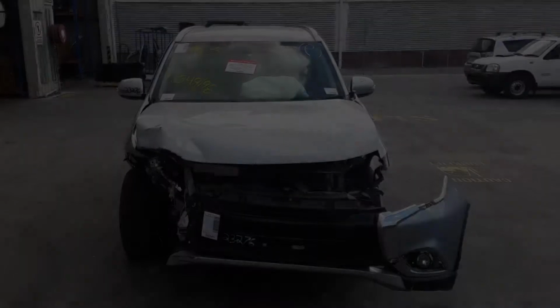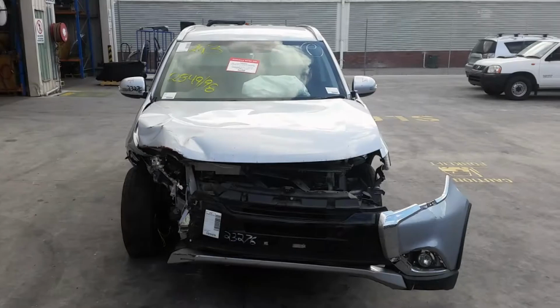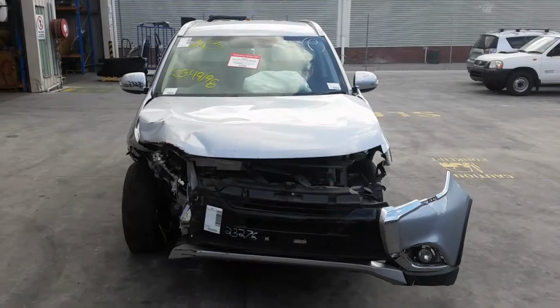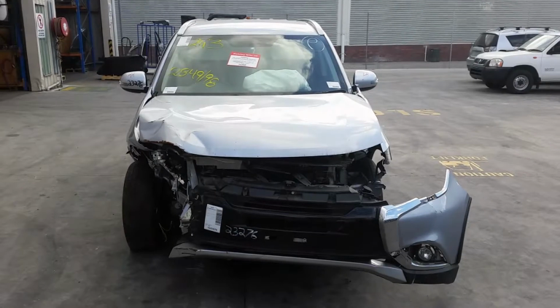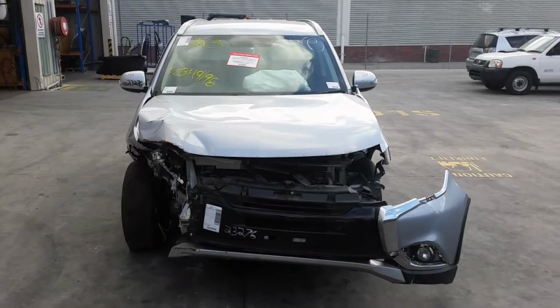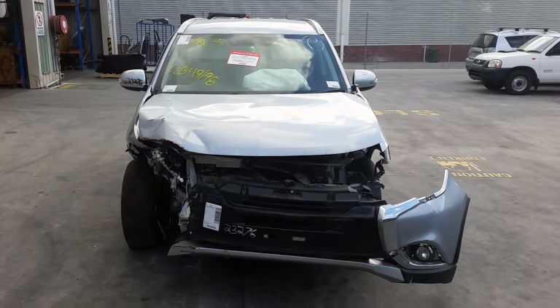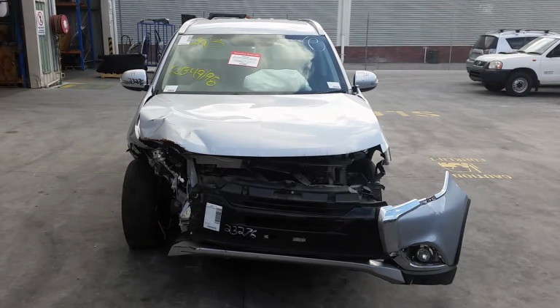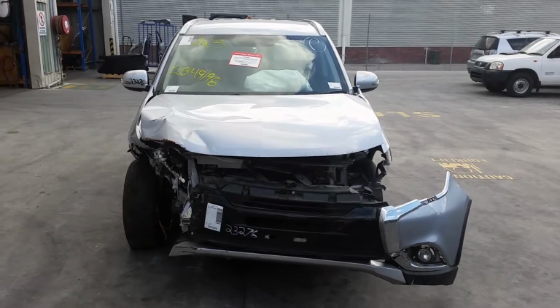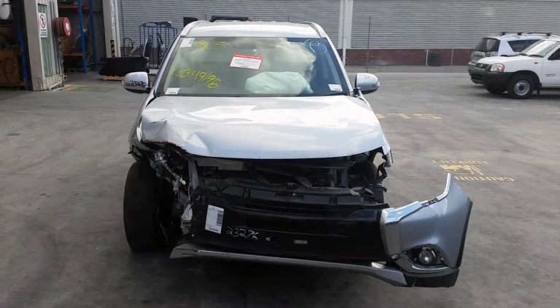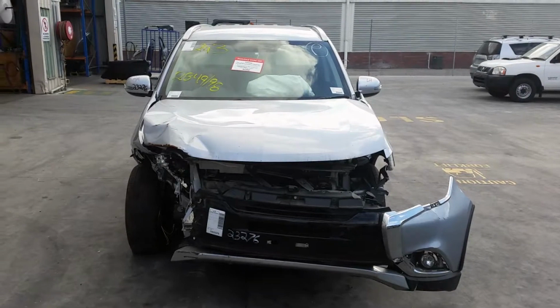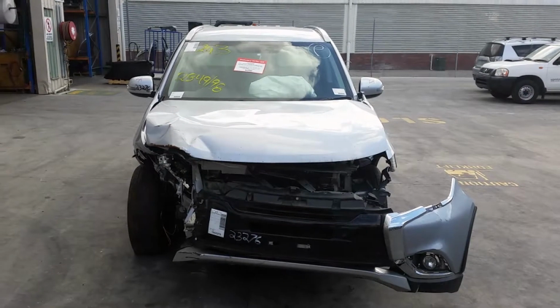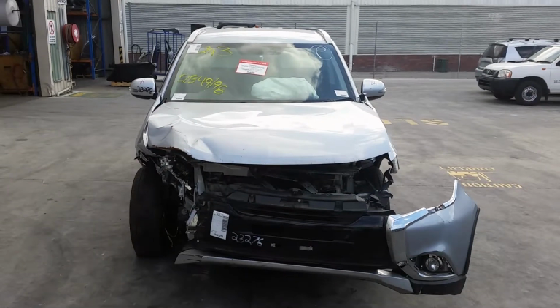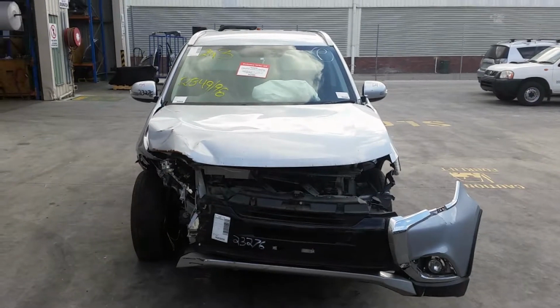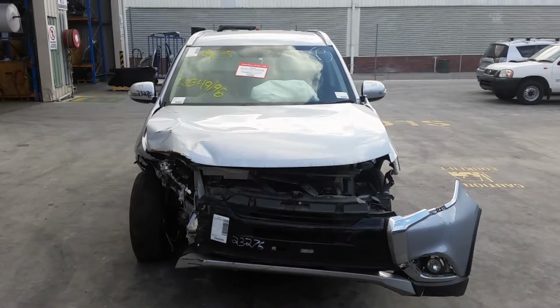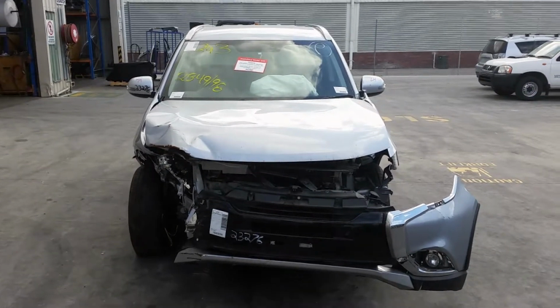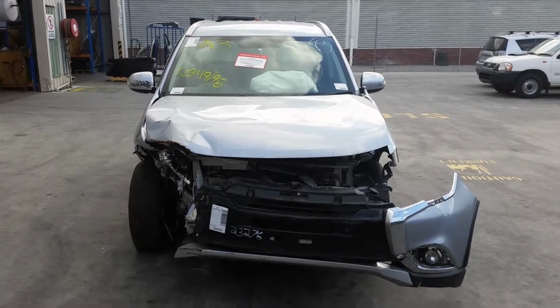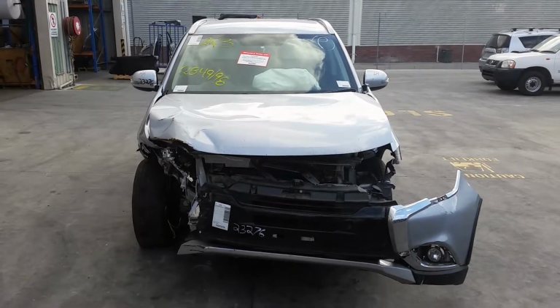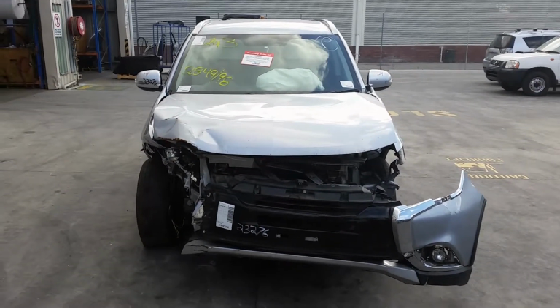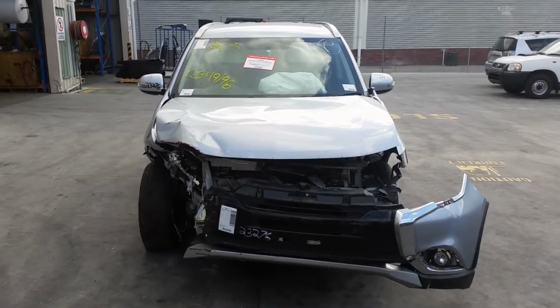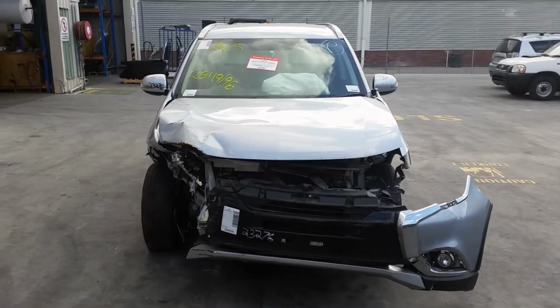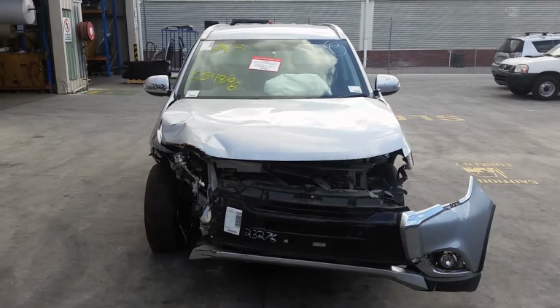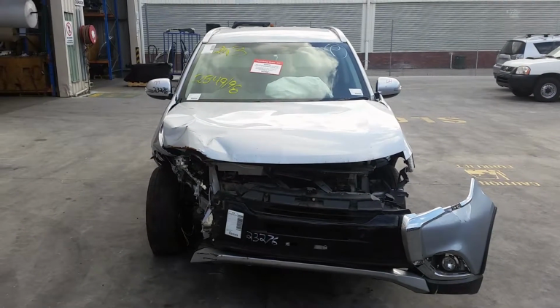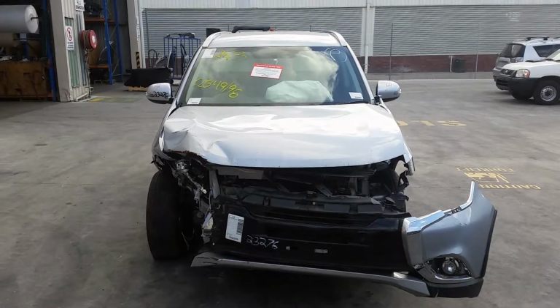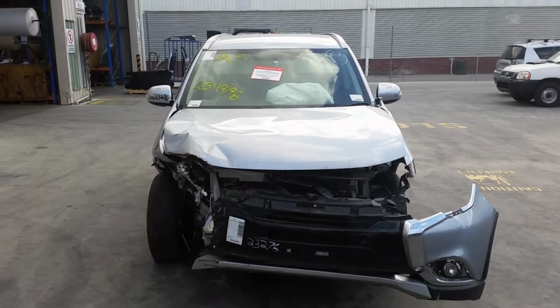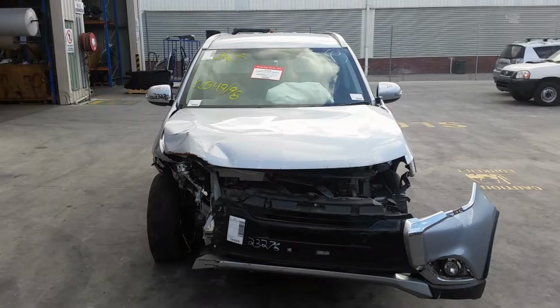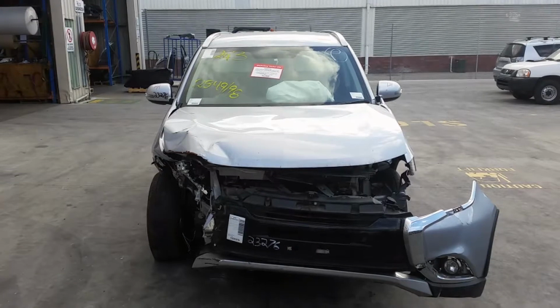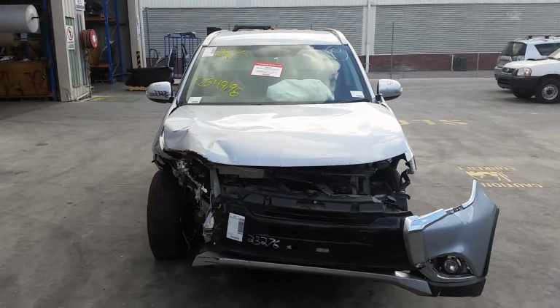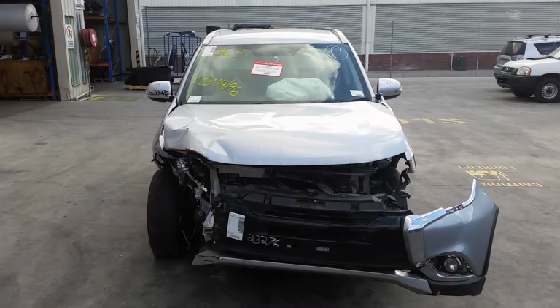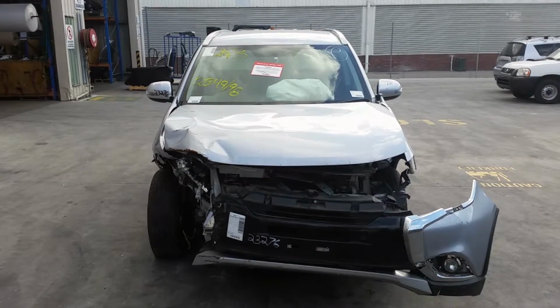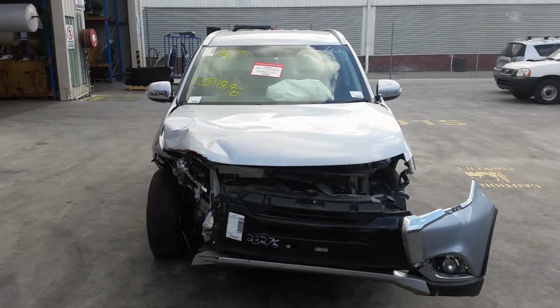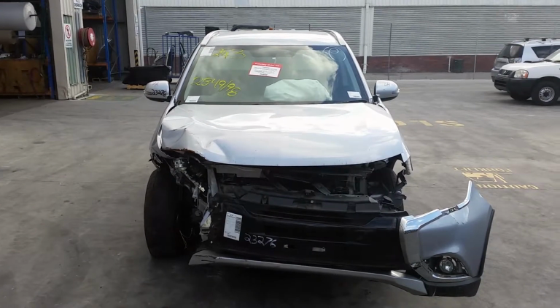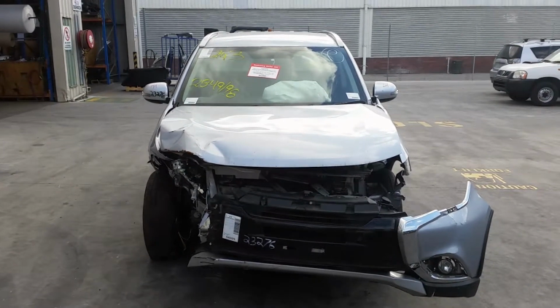This is Chris from Total Parts Plus. Our phone number is 0738481382. Today we have a 2016 Mitsubishi Outlander LS 5-seater, stock reference number 3708.